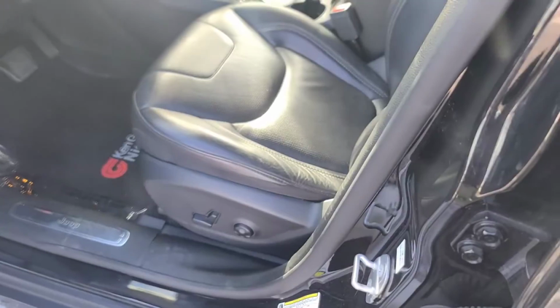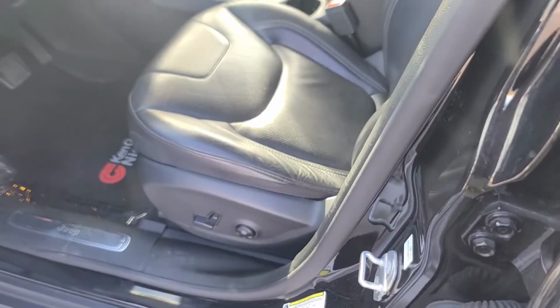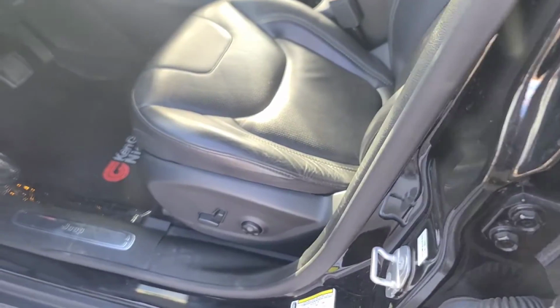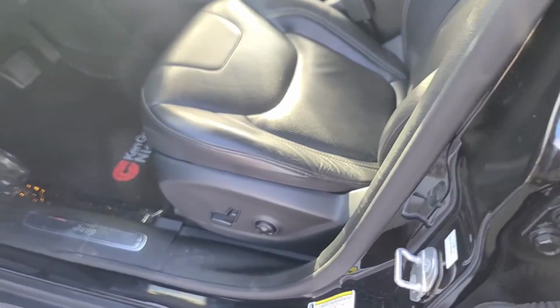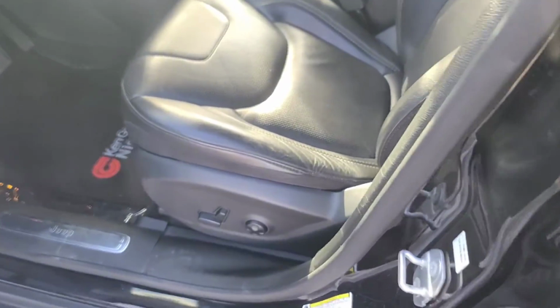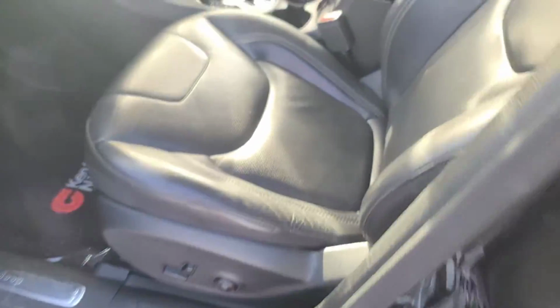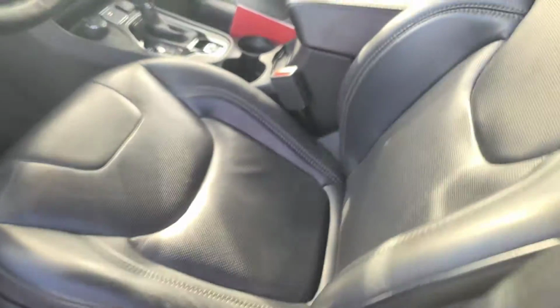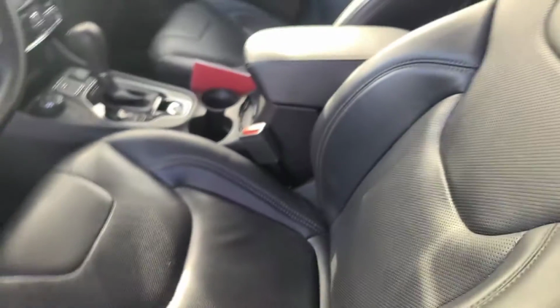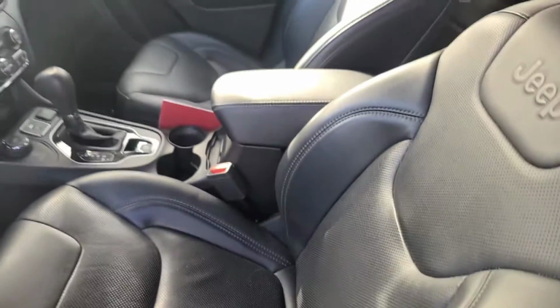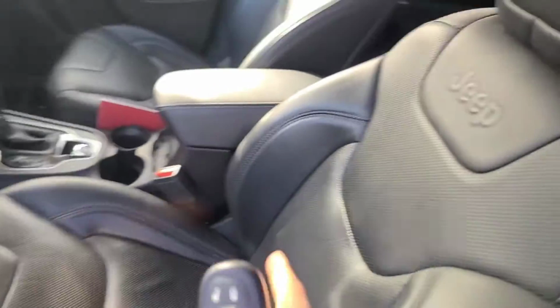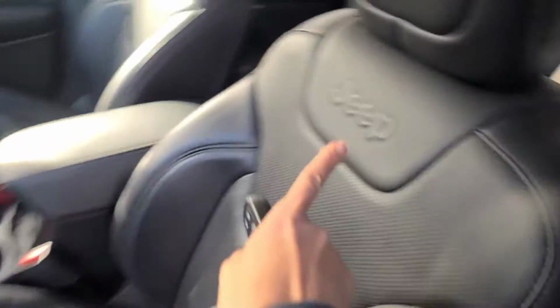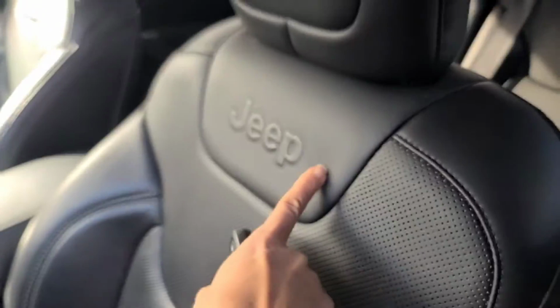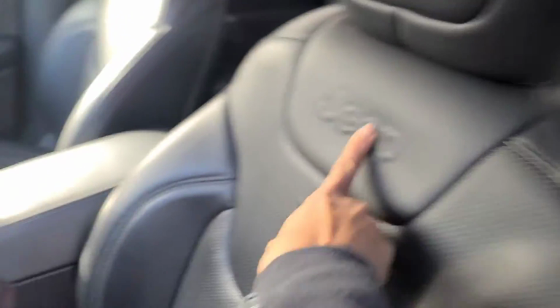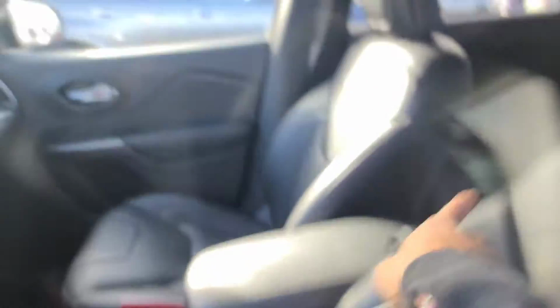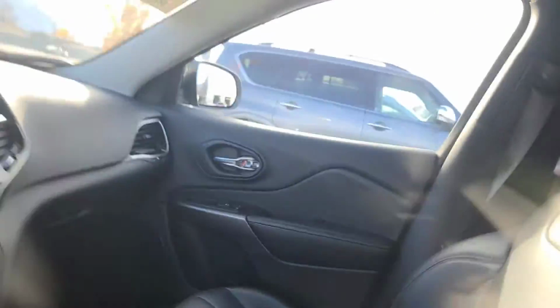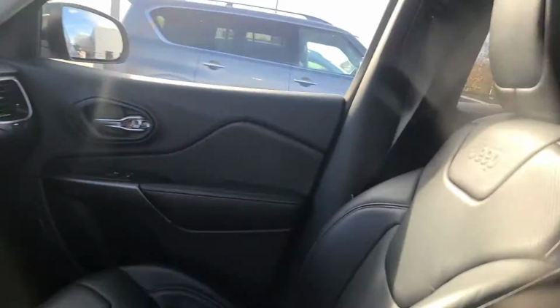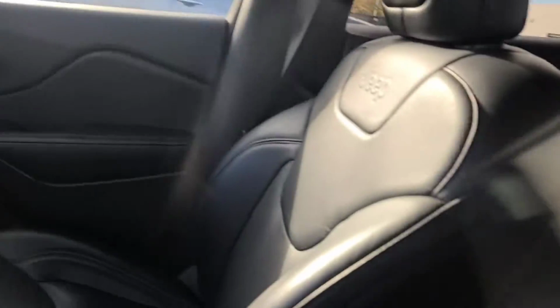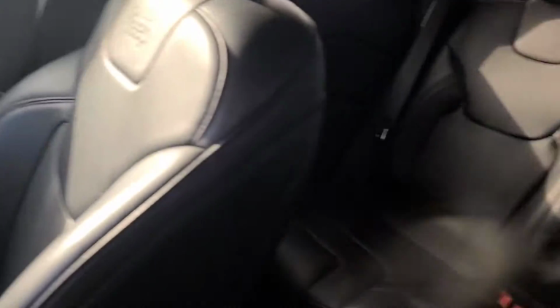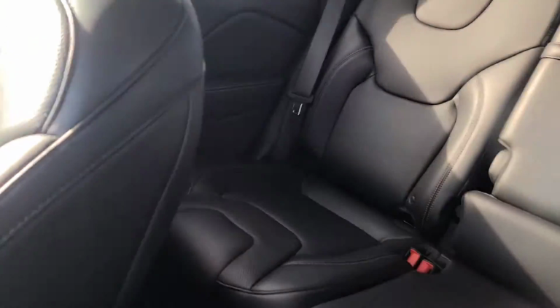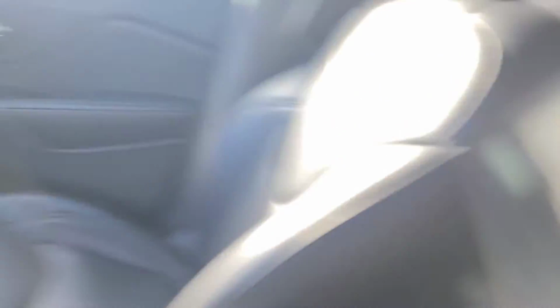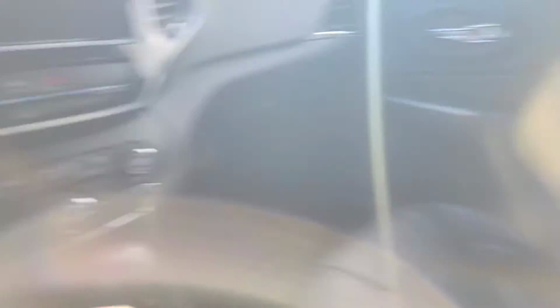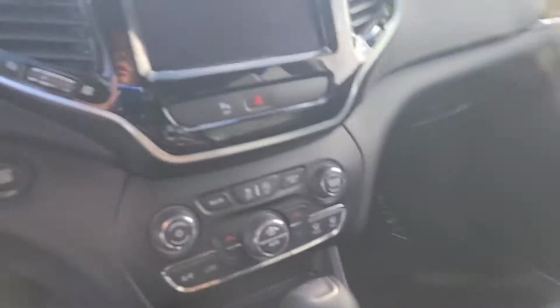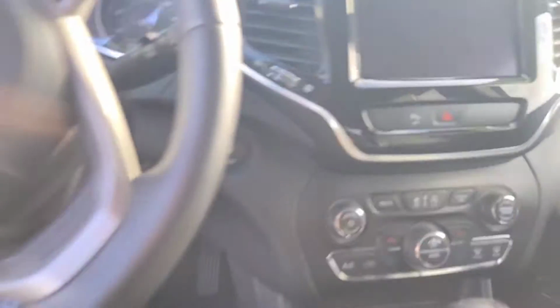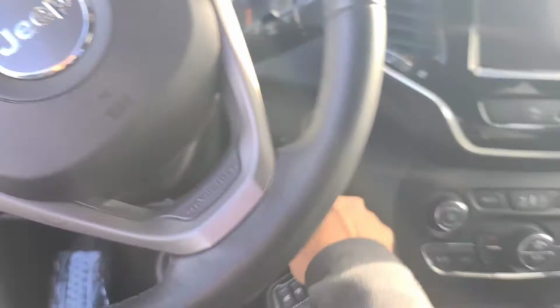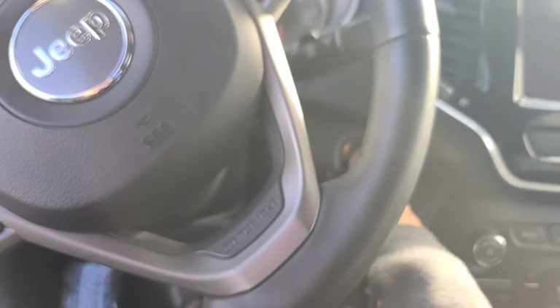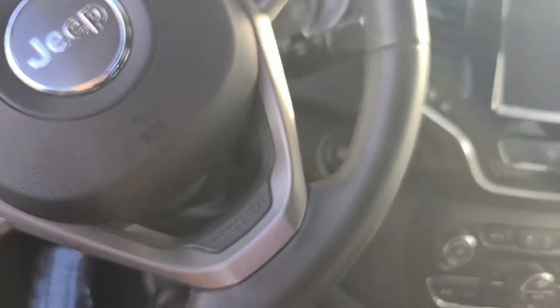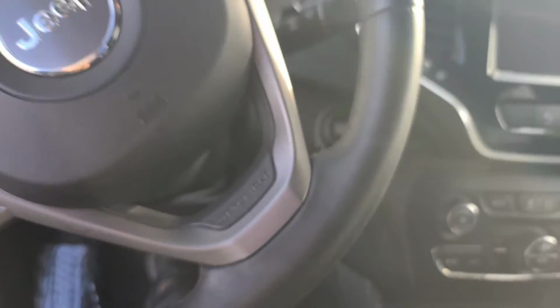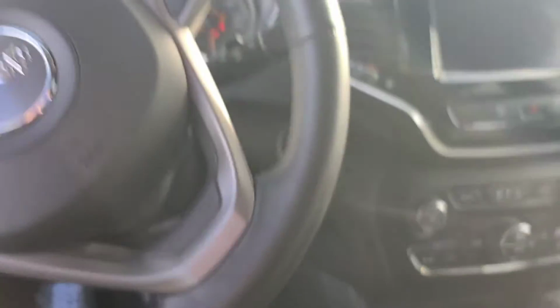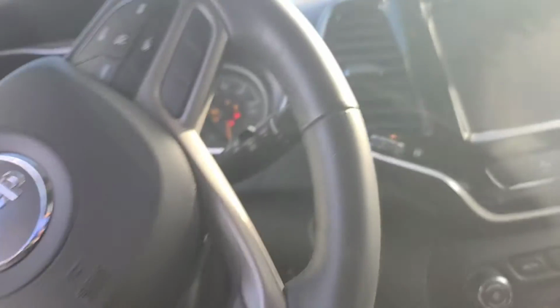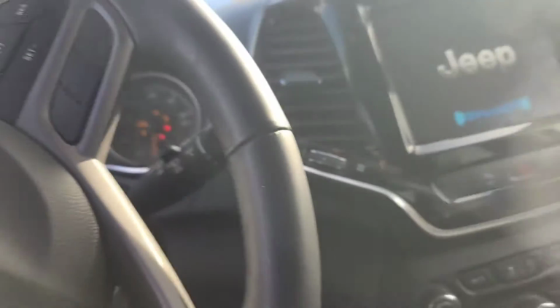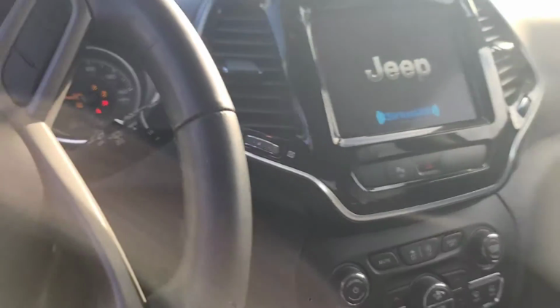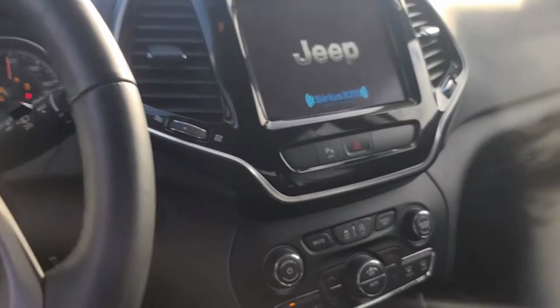It's got dark interior, power seats, leather seats with the Jeep logo on it, which I think is pretty cool. We've got the push start, let me close the door.